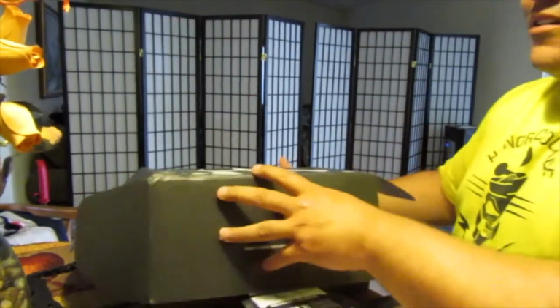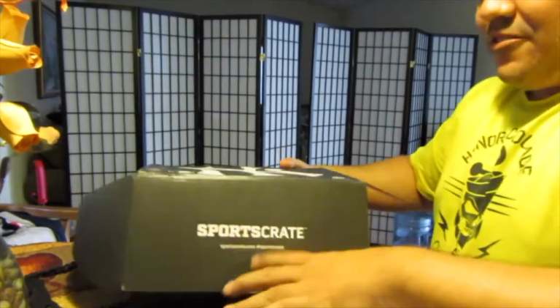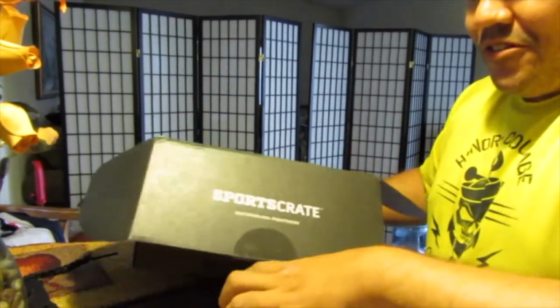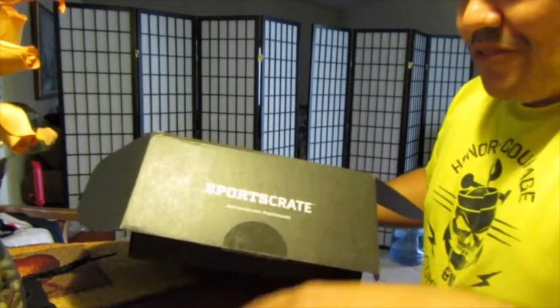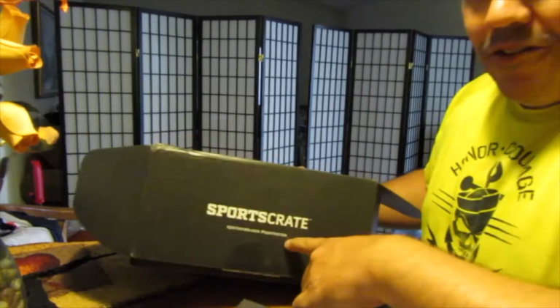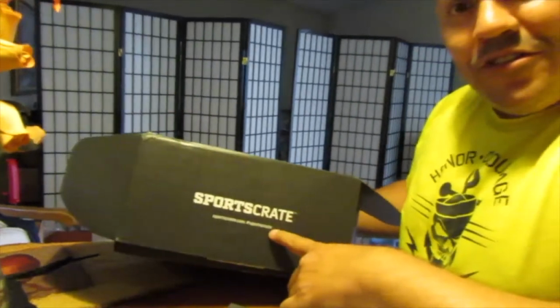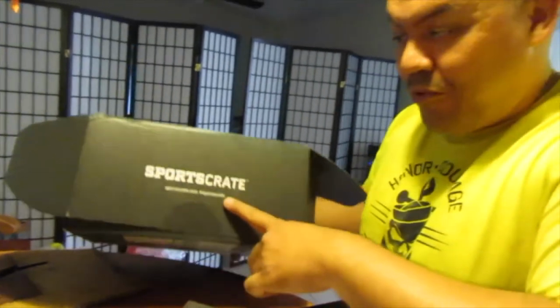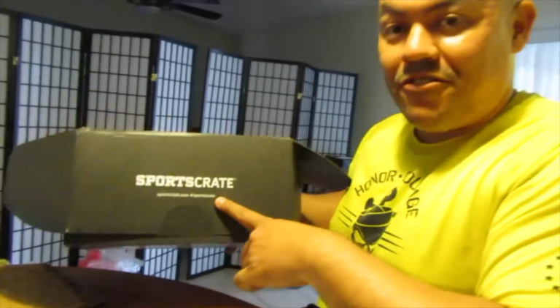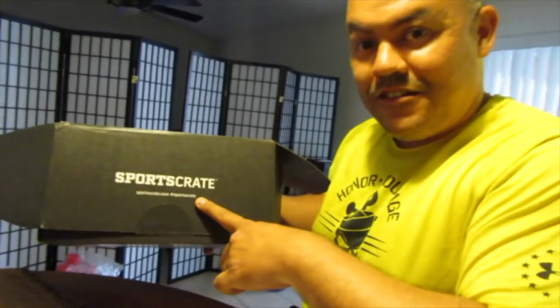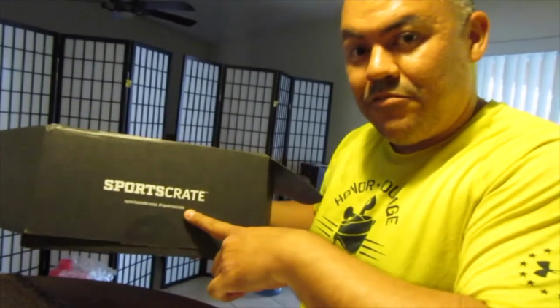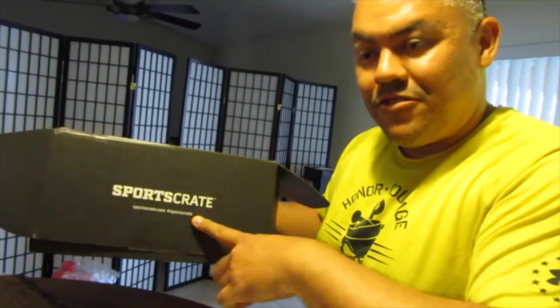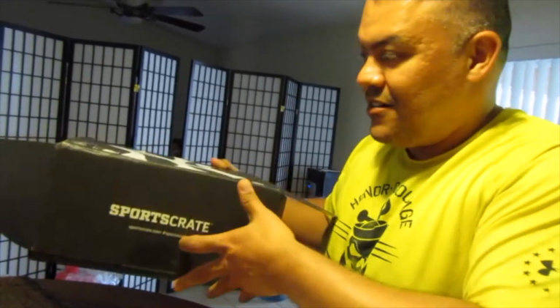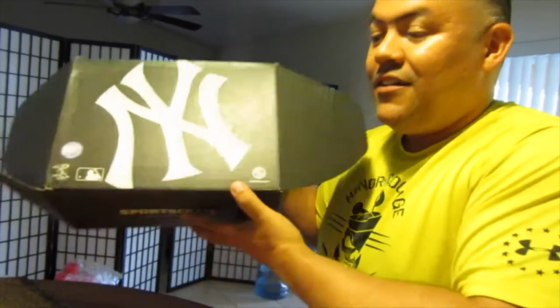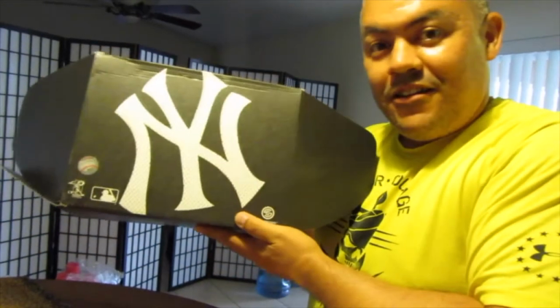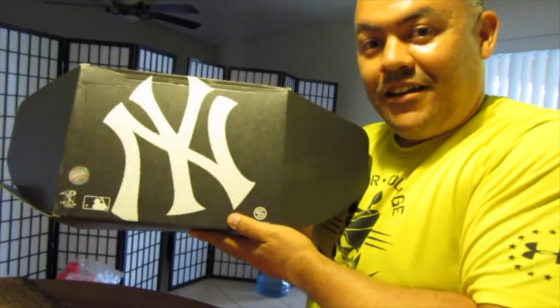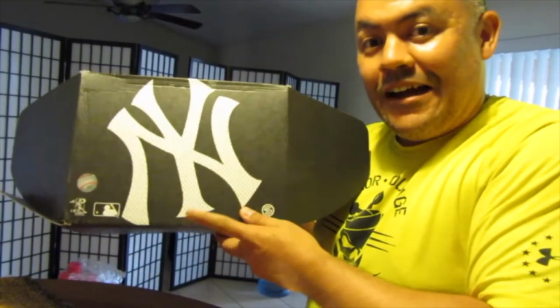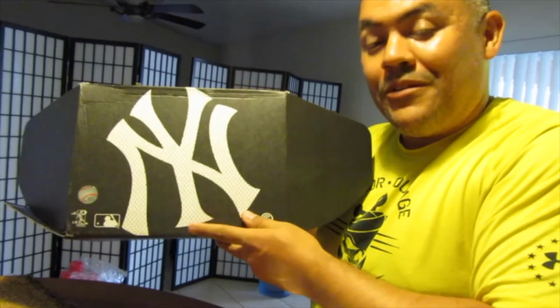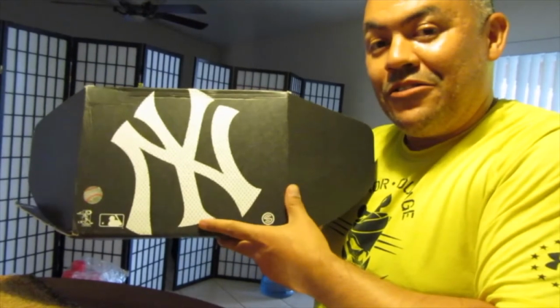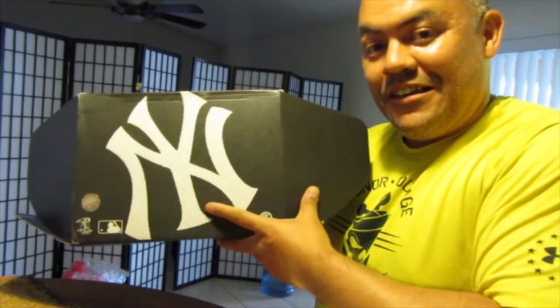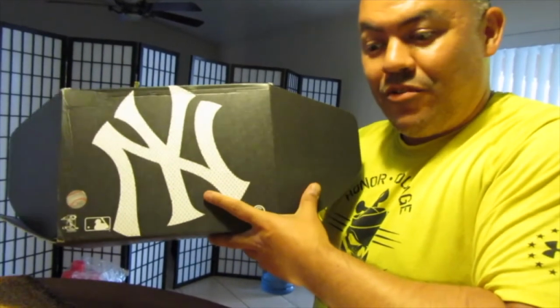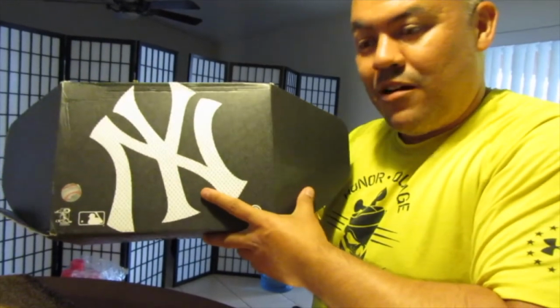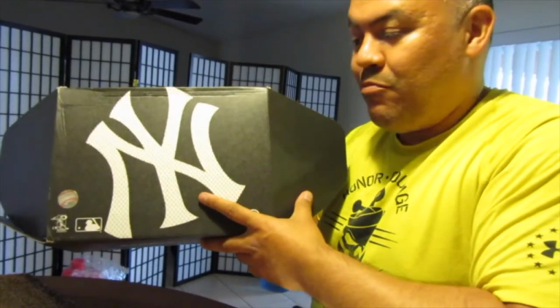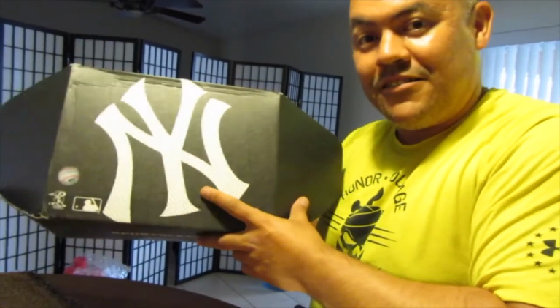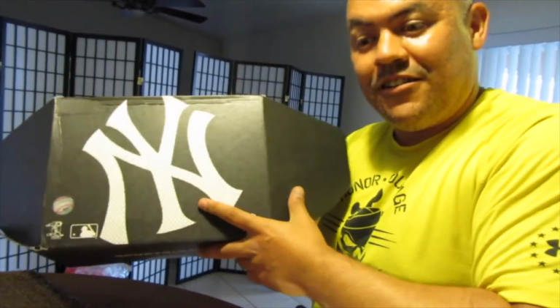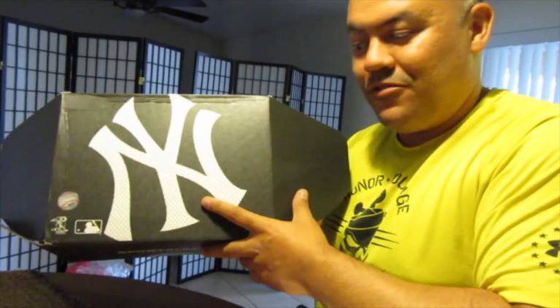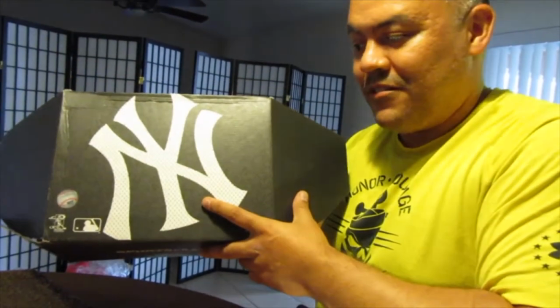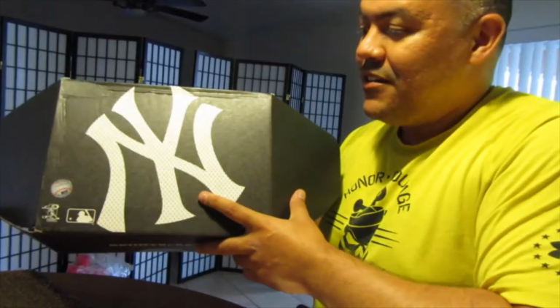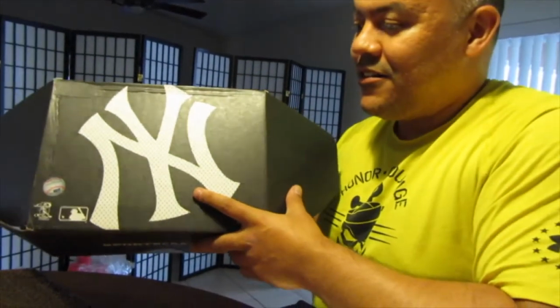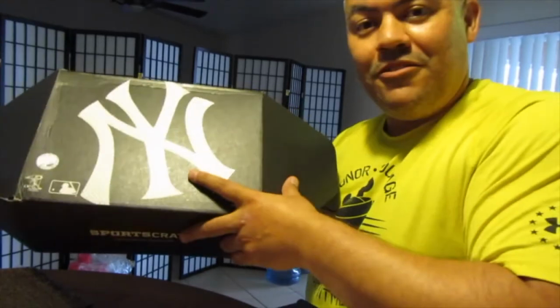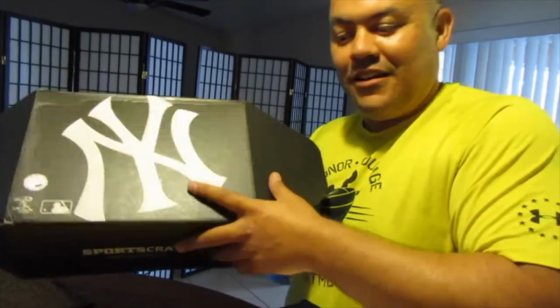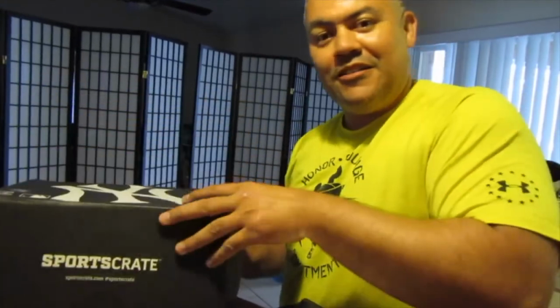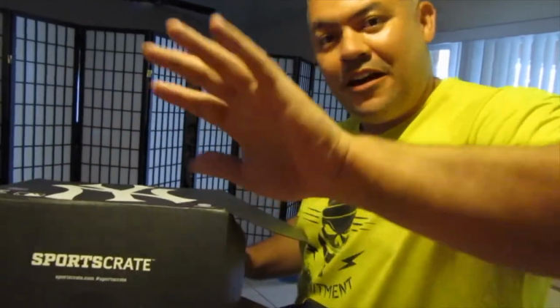And that's the first installment of the Sports Crate sponsored by Loot Crate. Yeah, I went with the New York Yankees, the Bronx Bombers — always repping. All right, here we go and we're out.